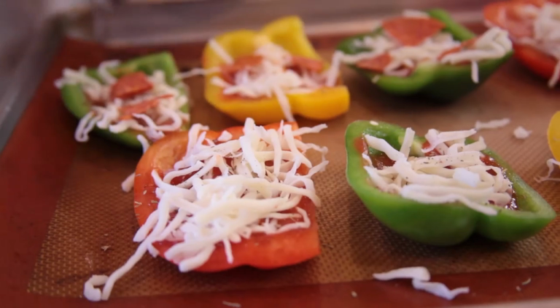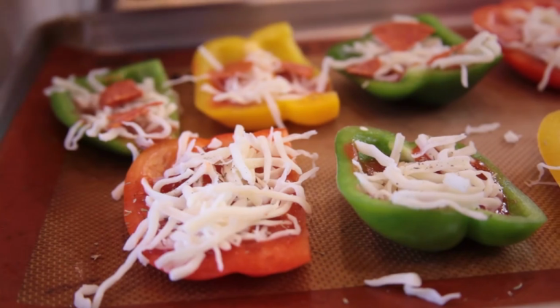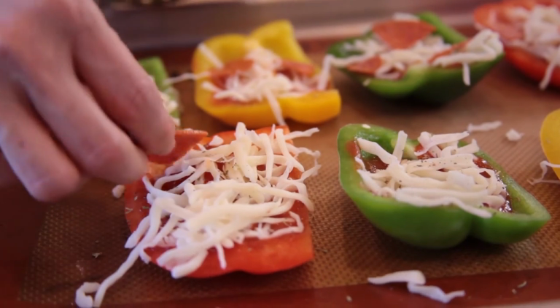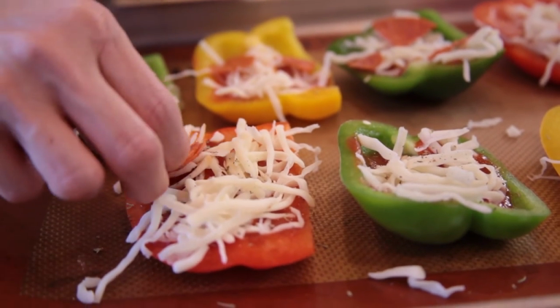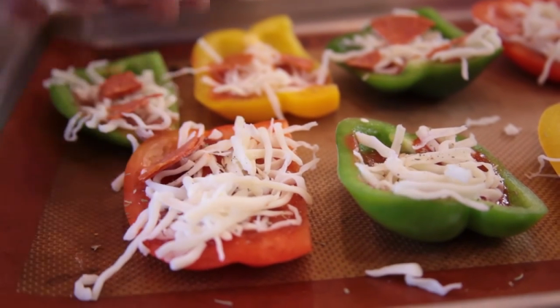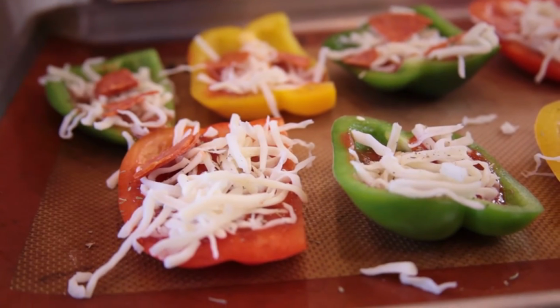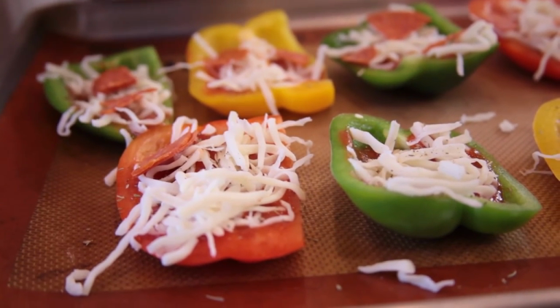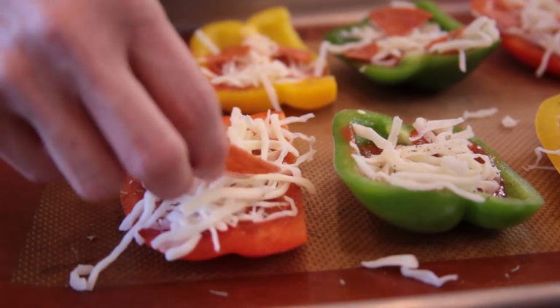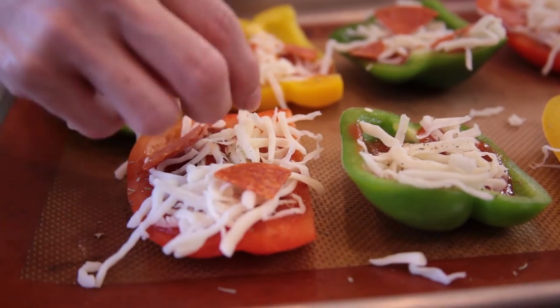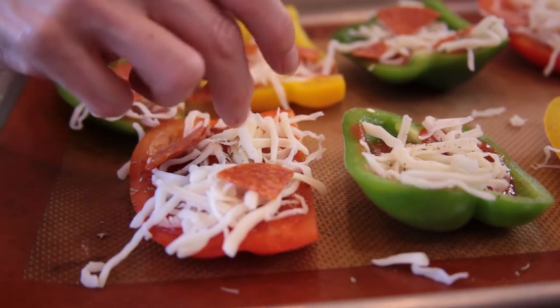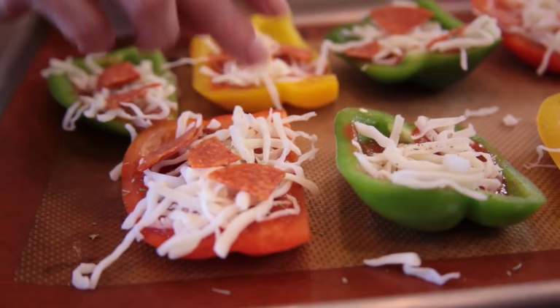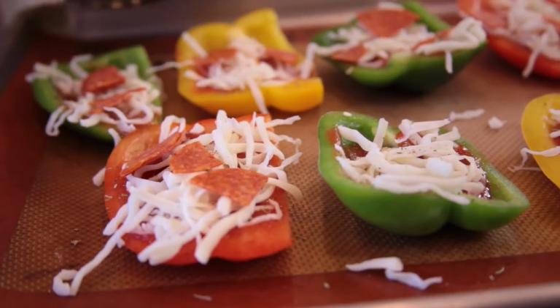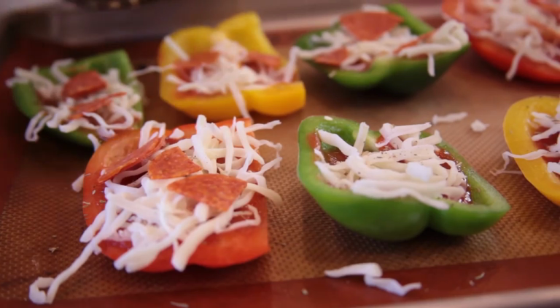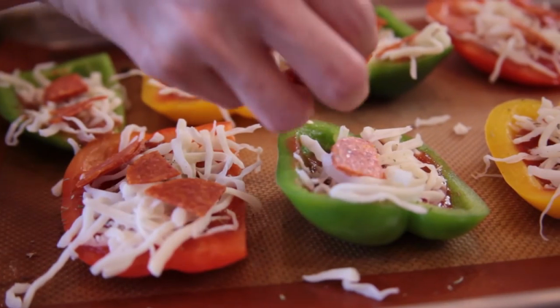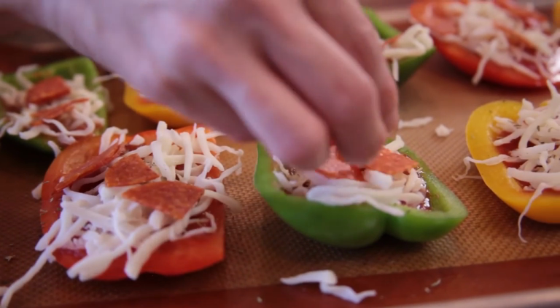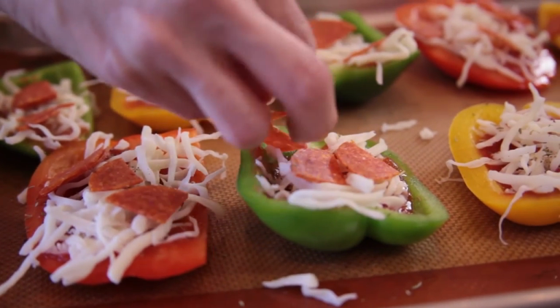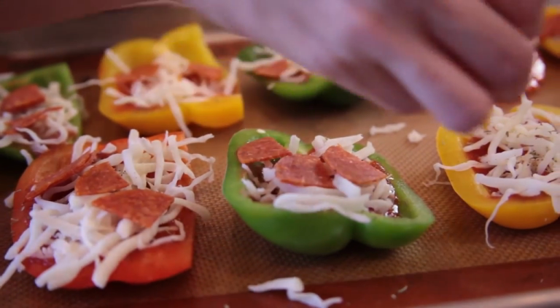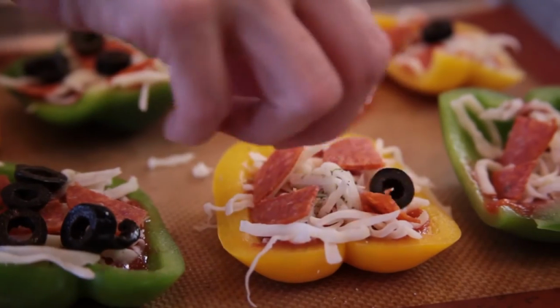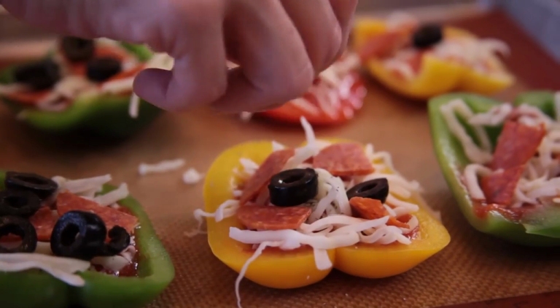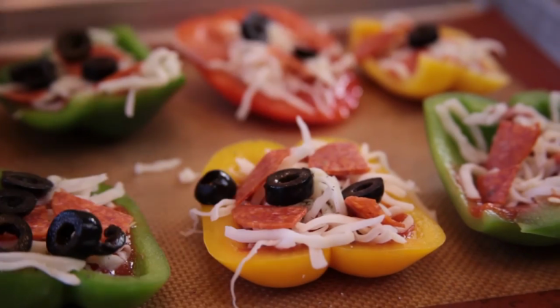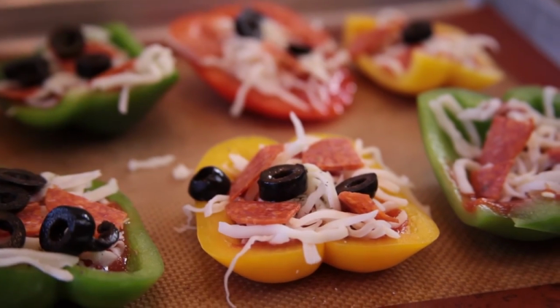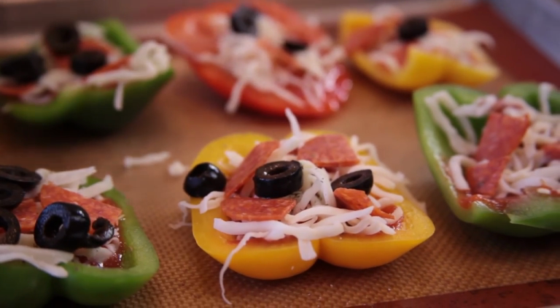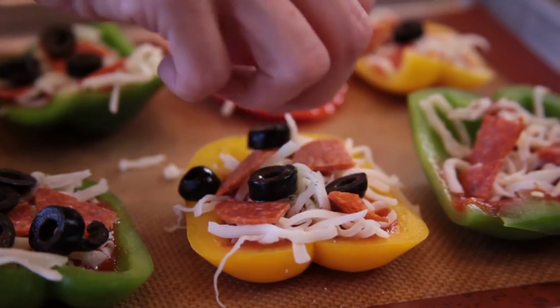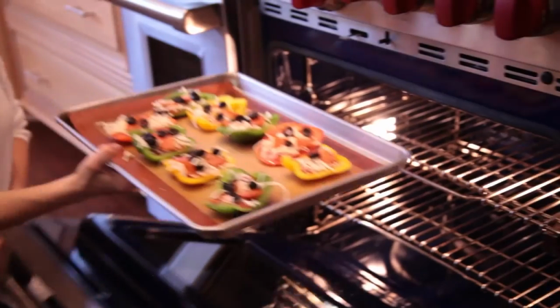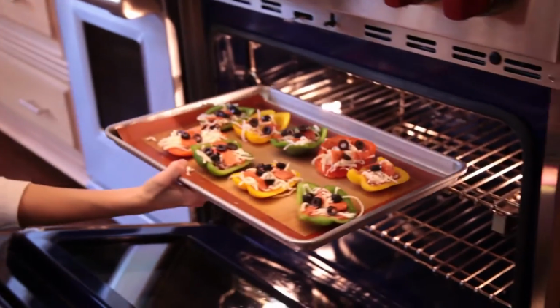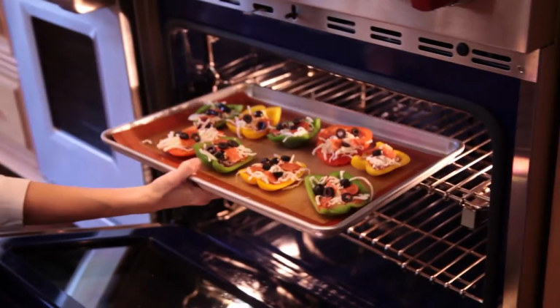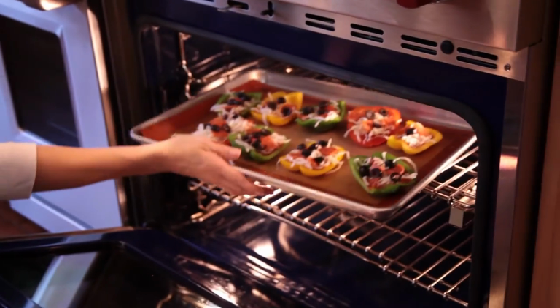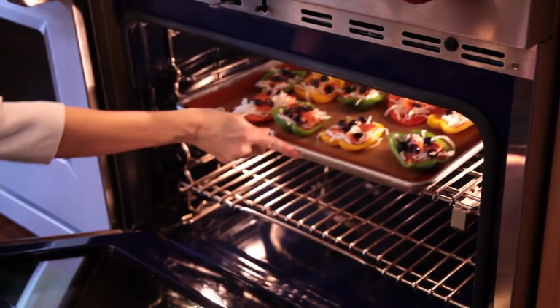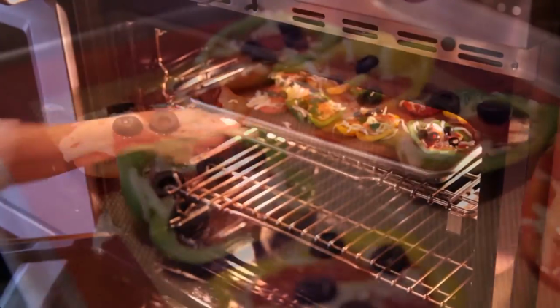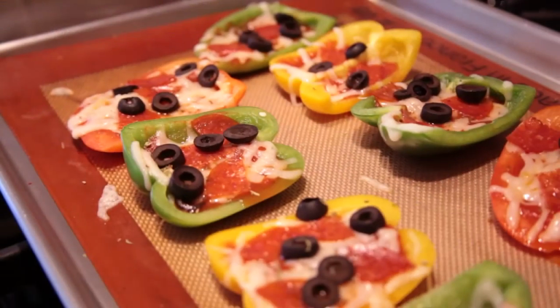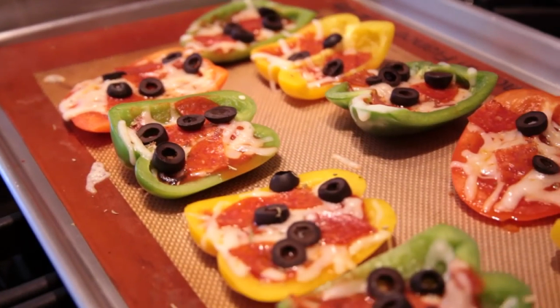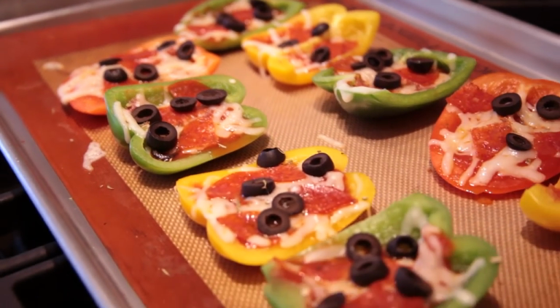These pizzas can go in the oven as they are, or you can add your favorite toppings next. I'm going to top mine with a little pepperoni and black olives. Let's put these into our preheated oven and bake until the cheese is melted, about 10 to 12 minutes.